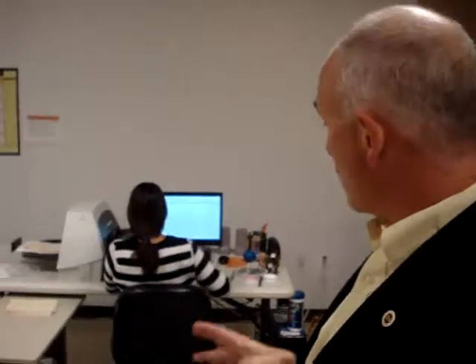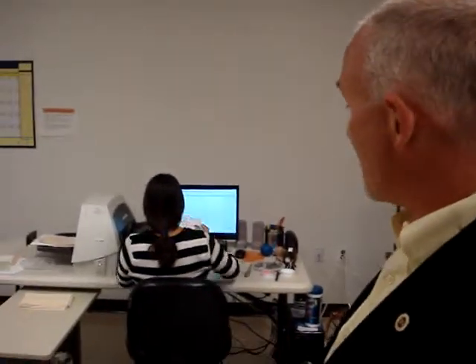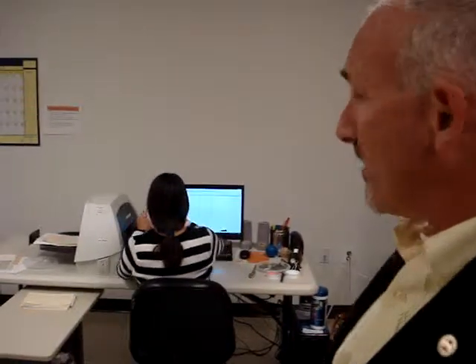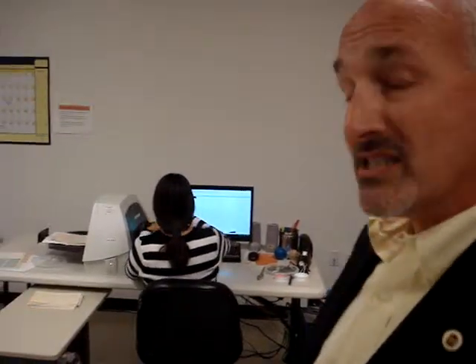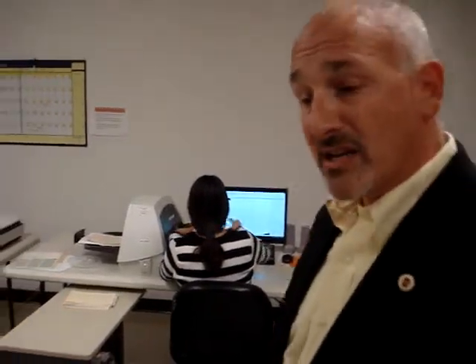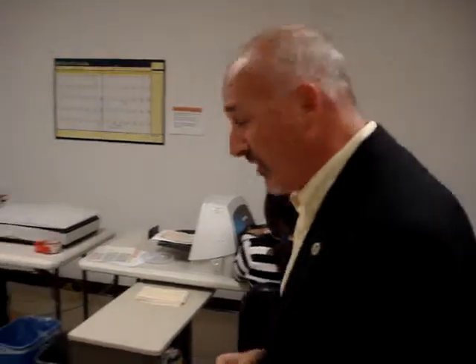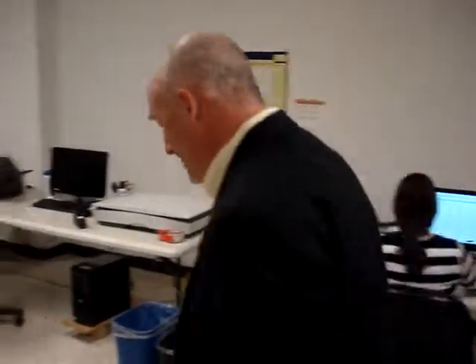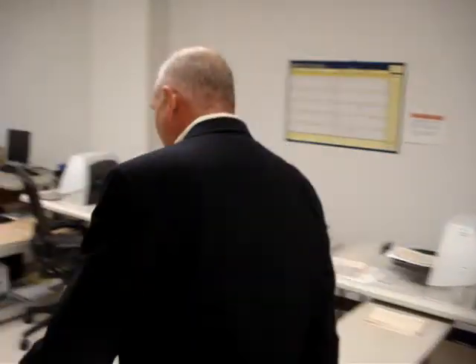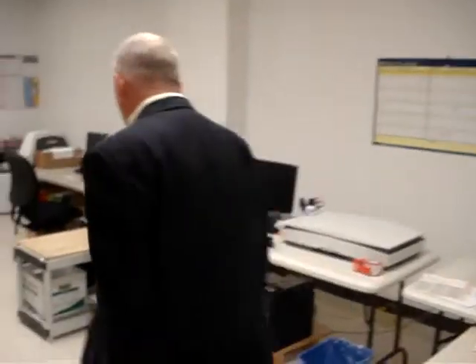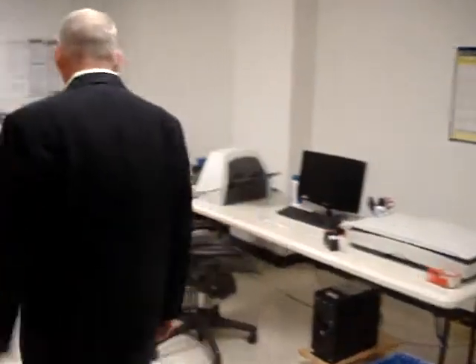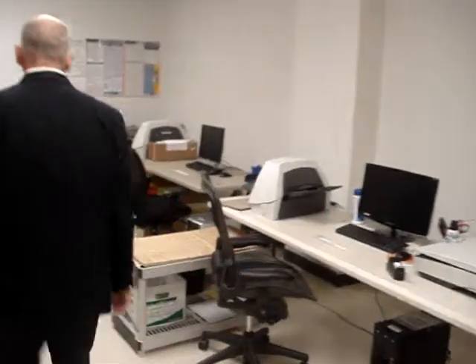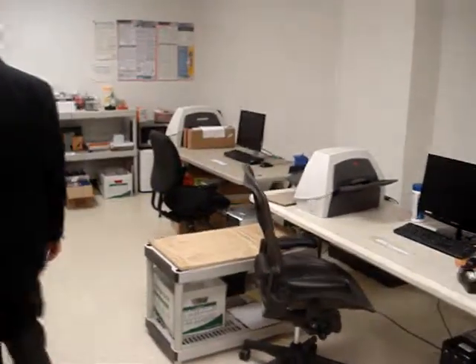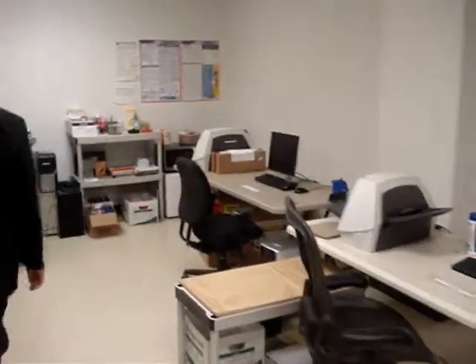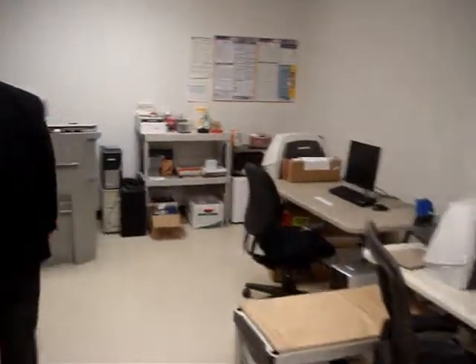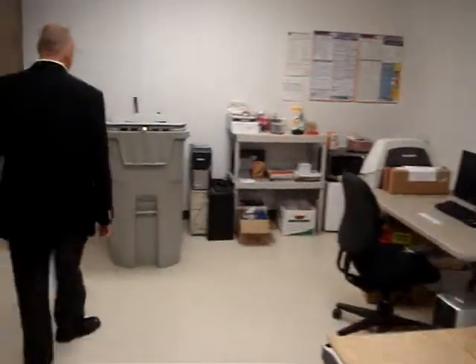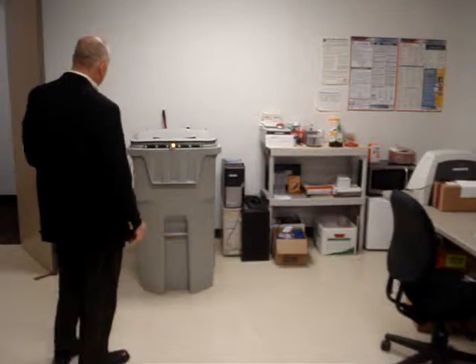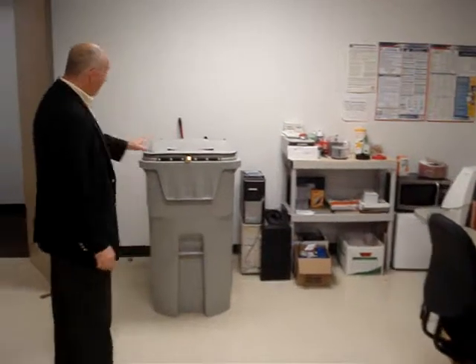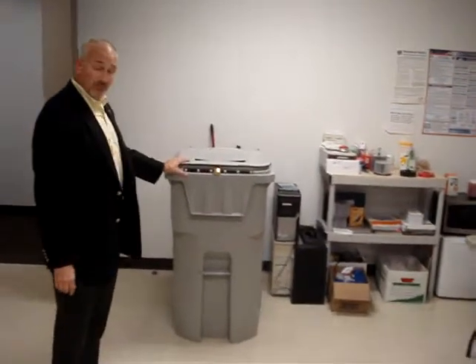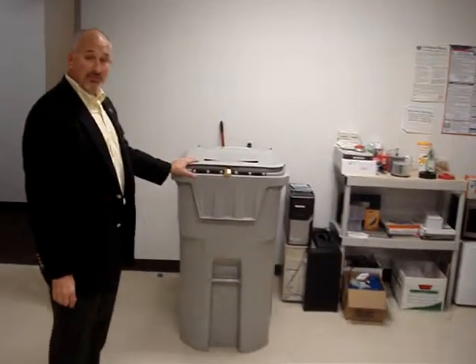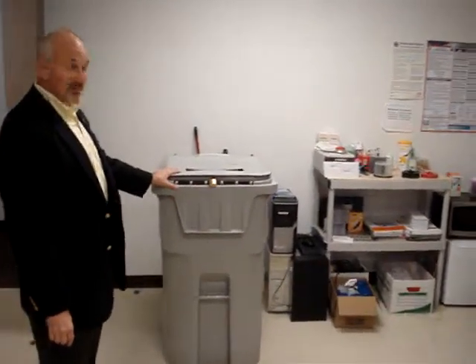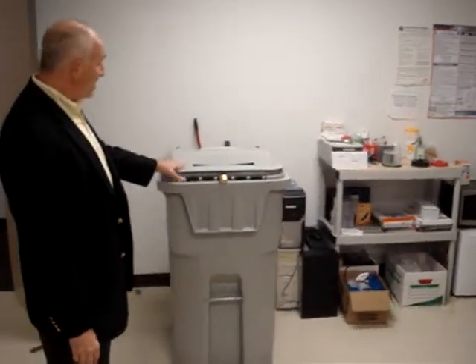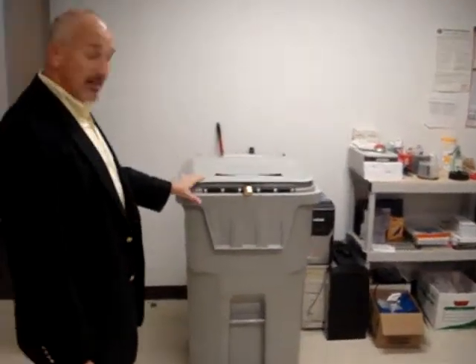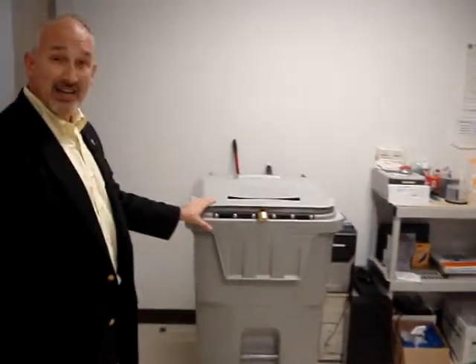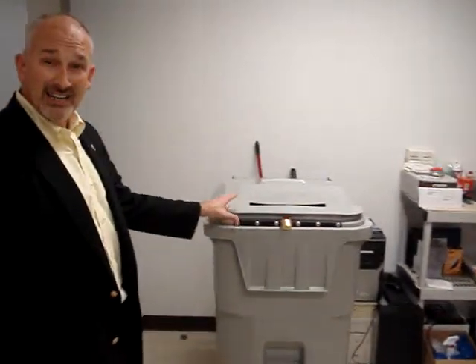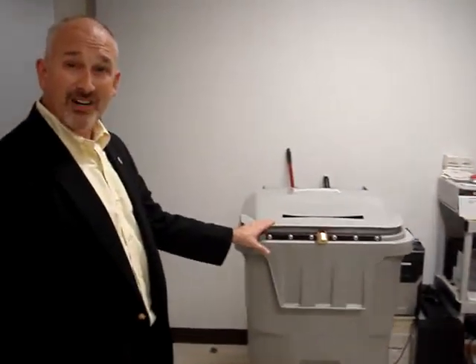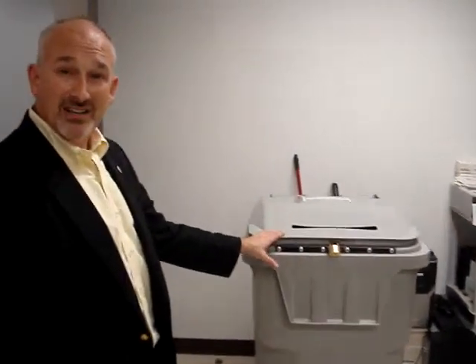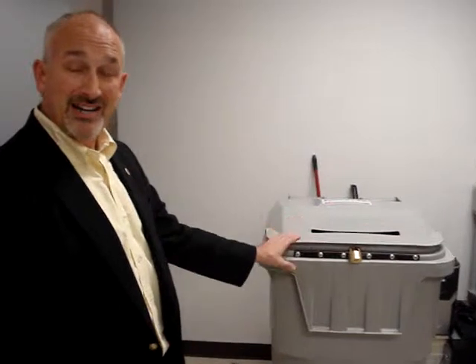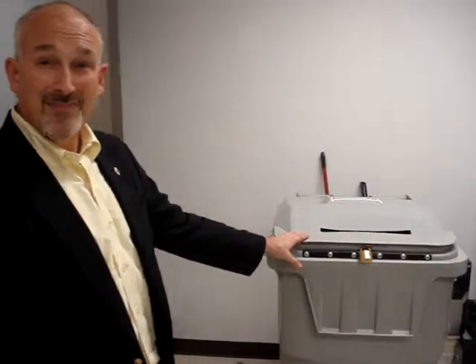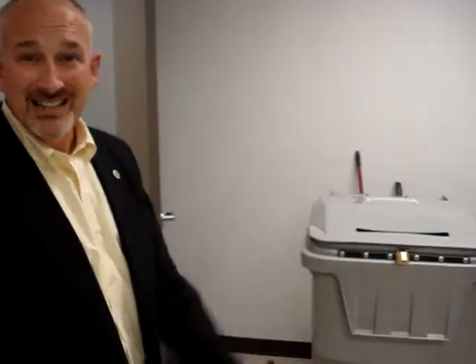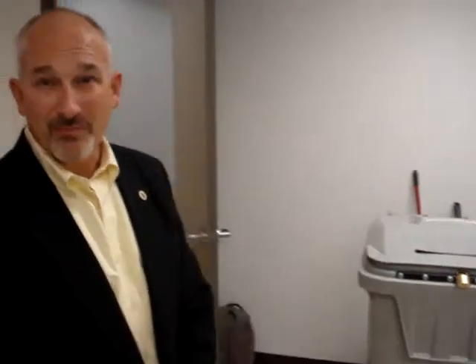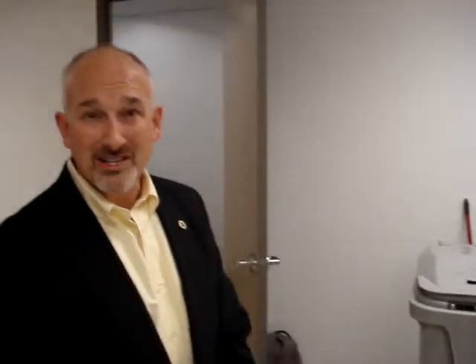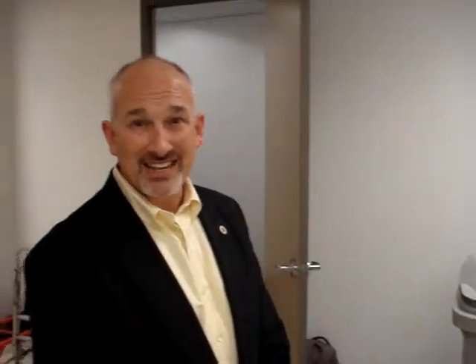Once we're done with the scanning process, we move on. After we get approval from our client and deliver the CD, we'll drop the paper into the bin and then shred it. And then we're finished. My name is Andy Ryman from Modern Image. Thank you.